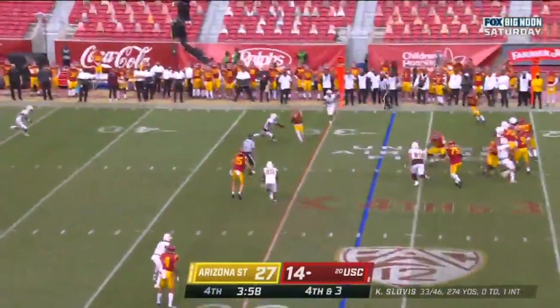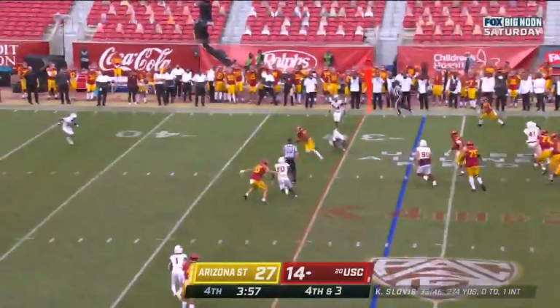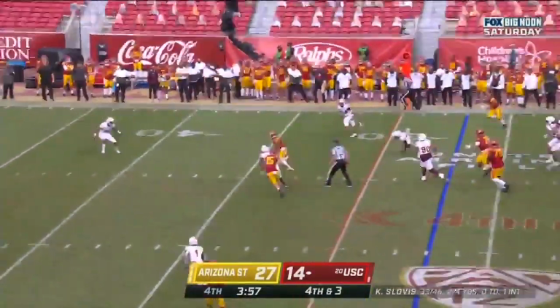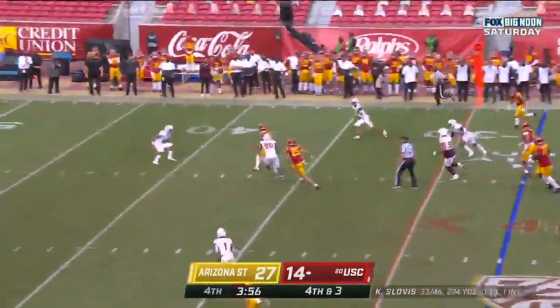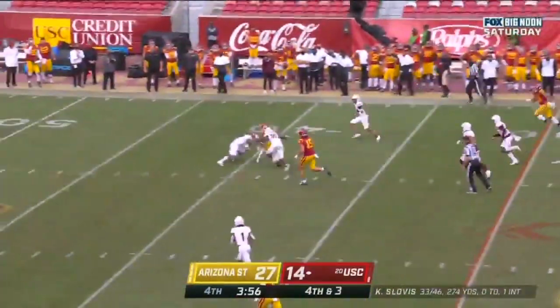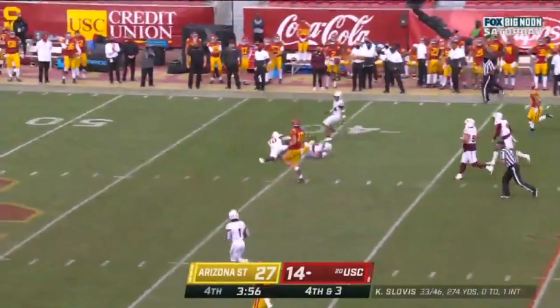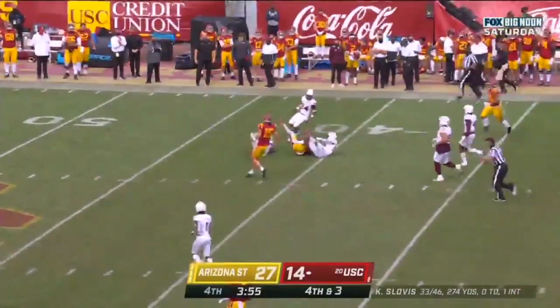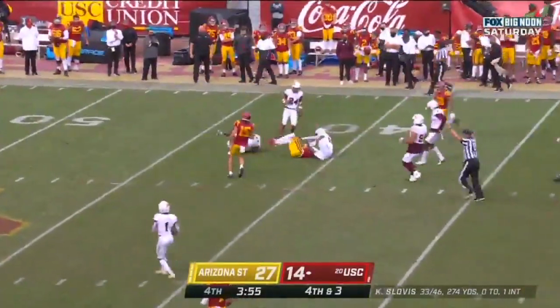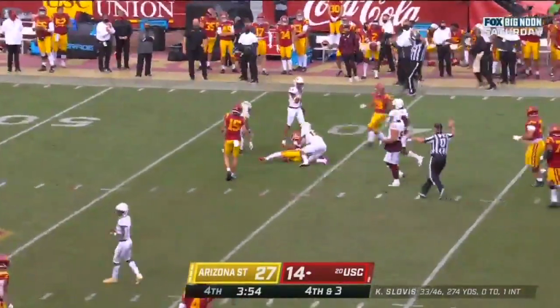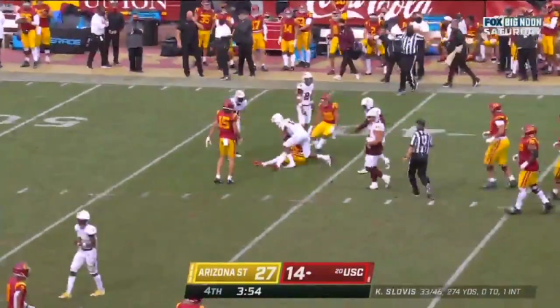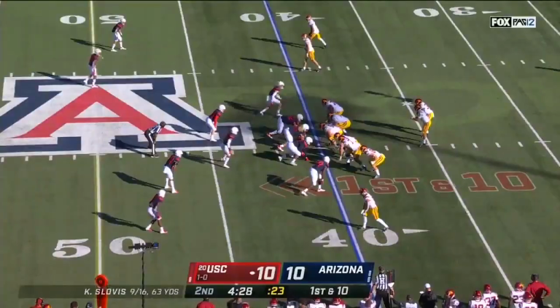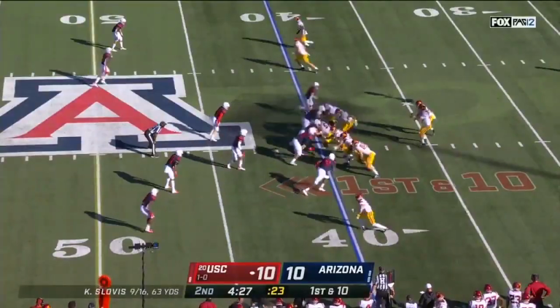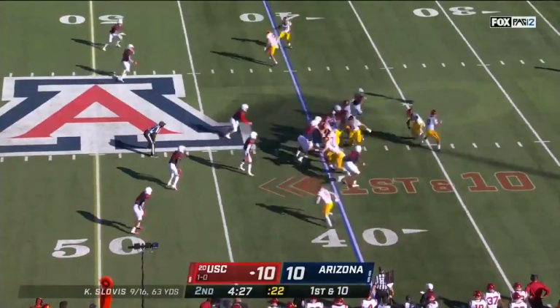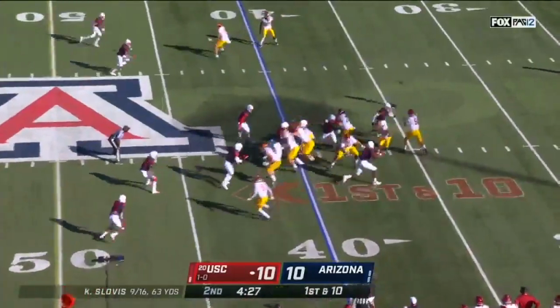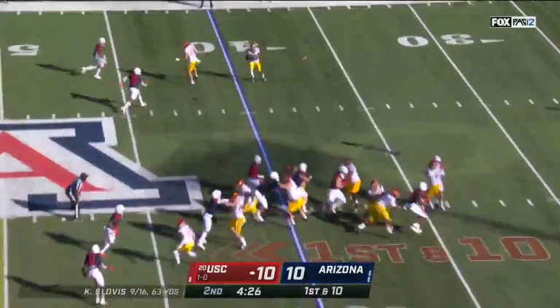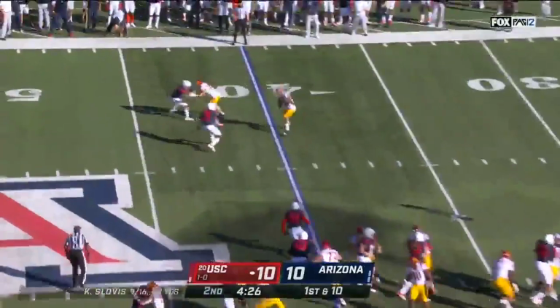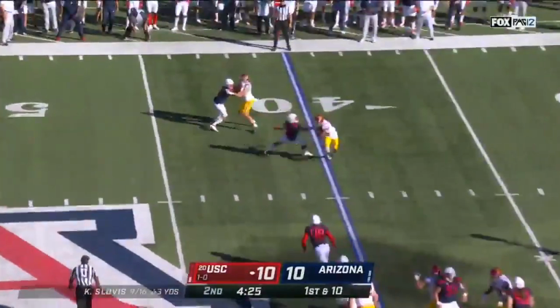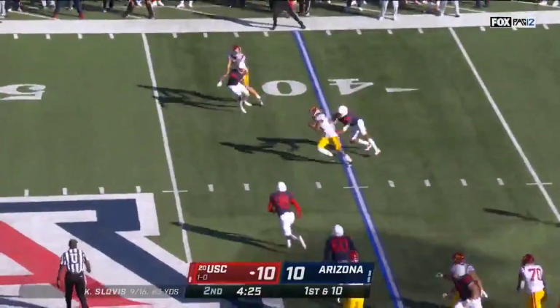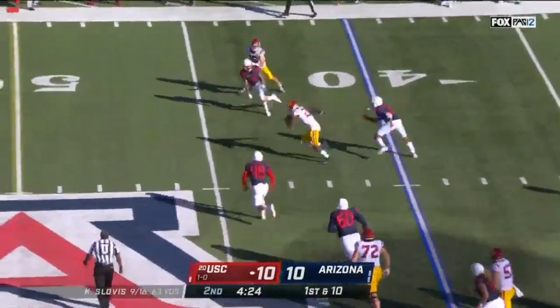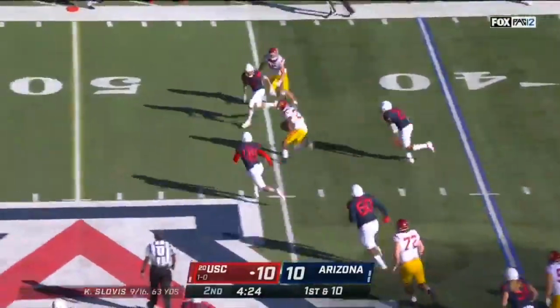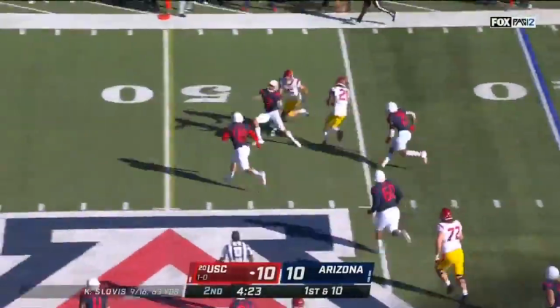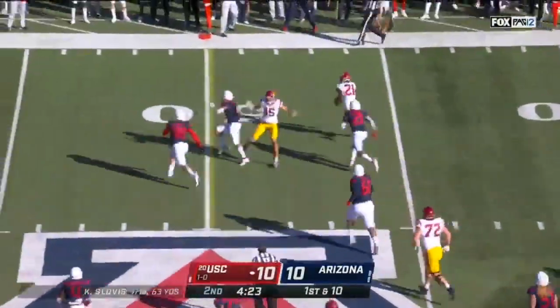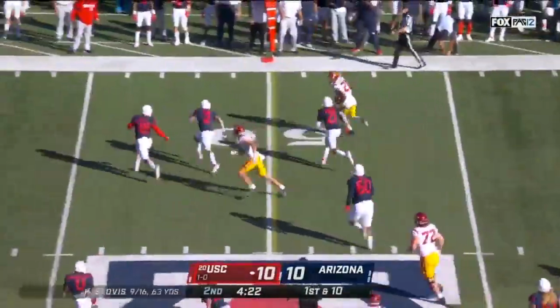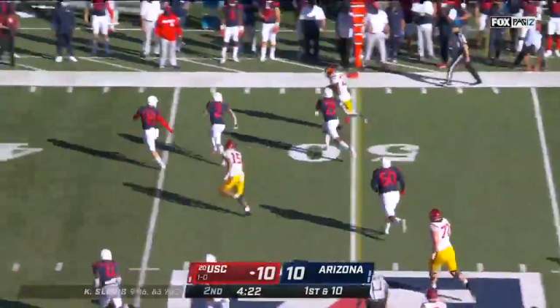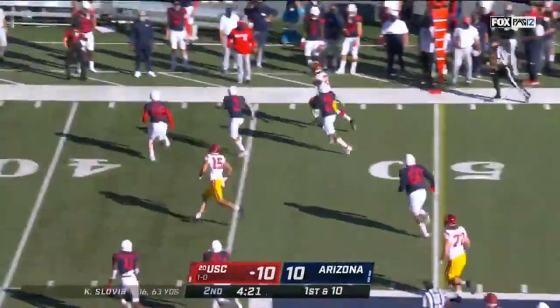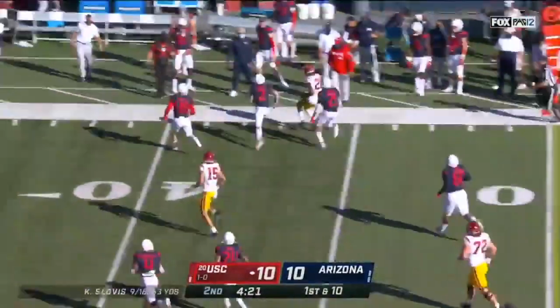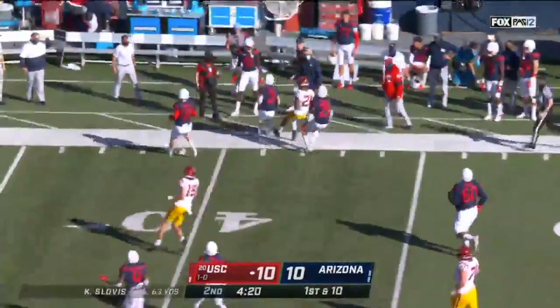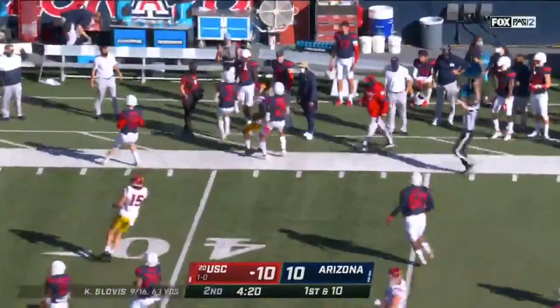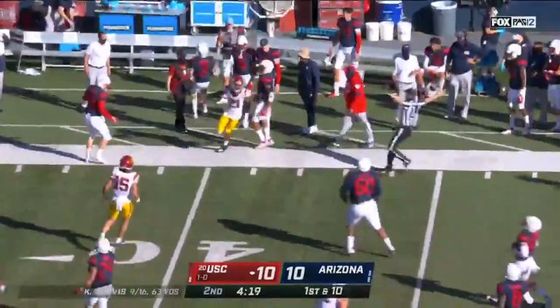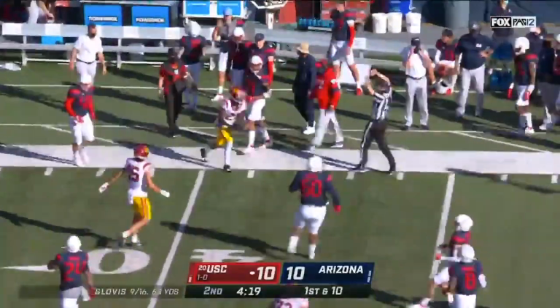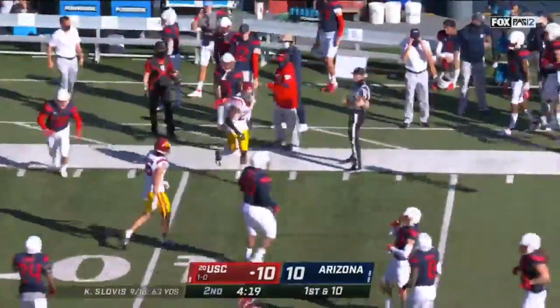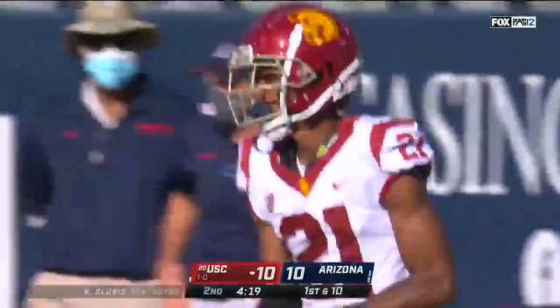Slovis, first down, and Miller. Vons — for the passing game because of what they're doing running the football. They fire it out wide, Tyler Vons making people miss, gets up the sideline, first down as he tiptoes out of play.